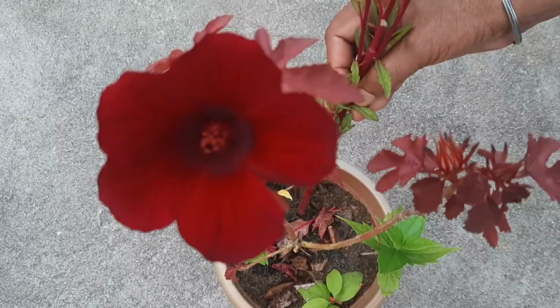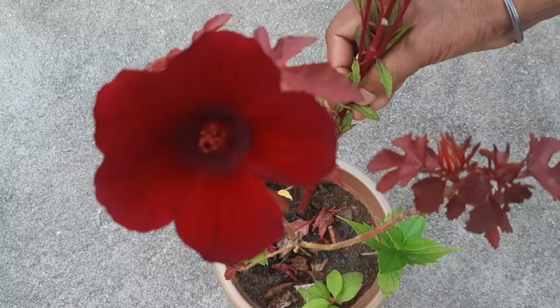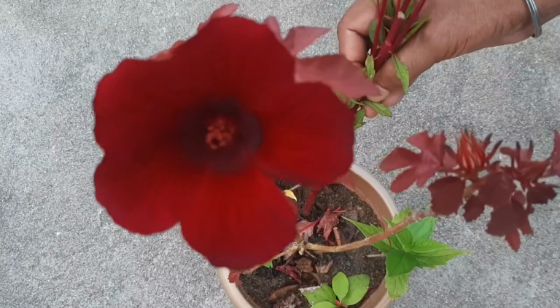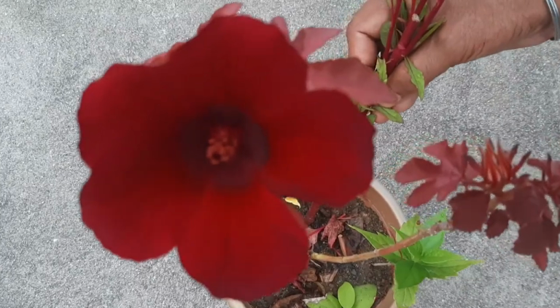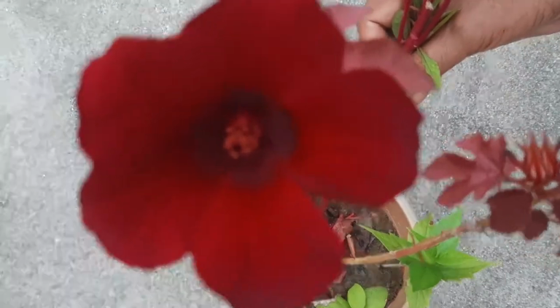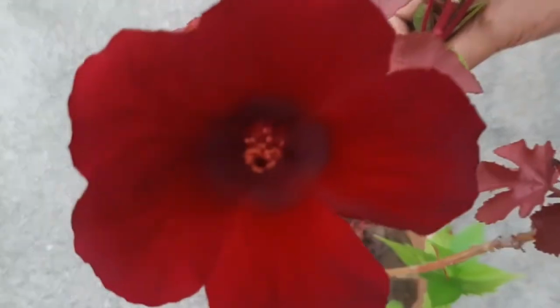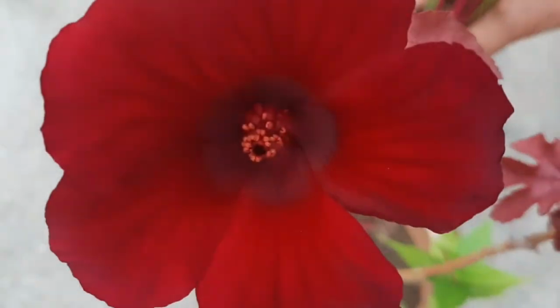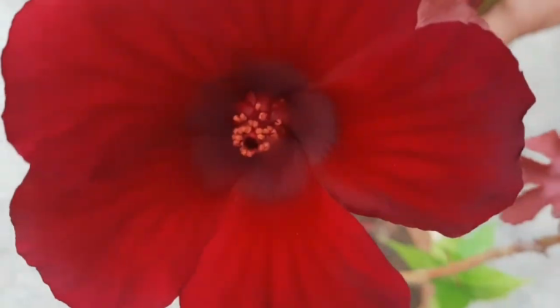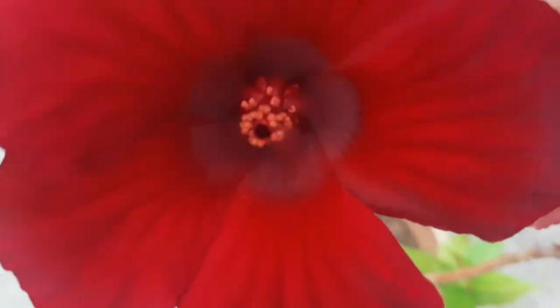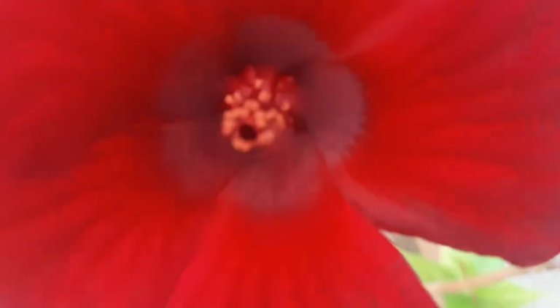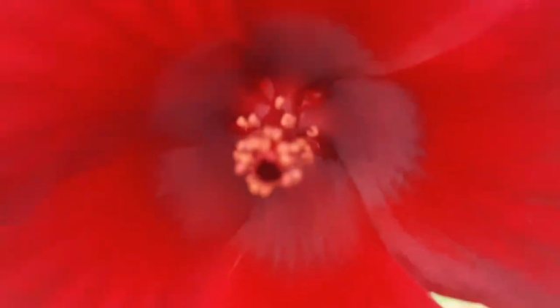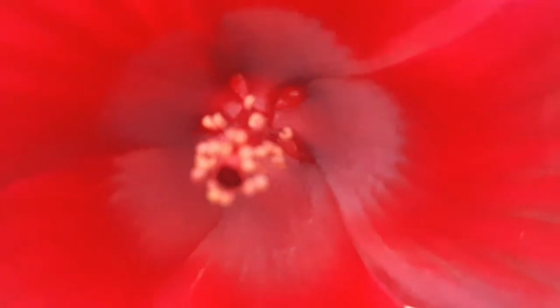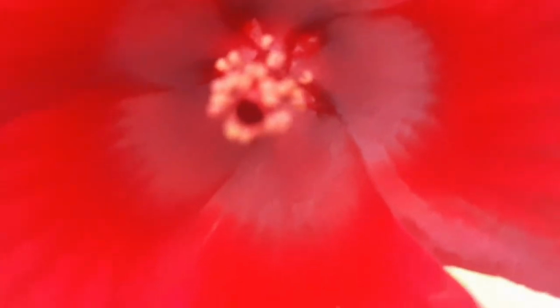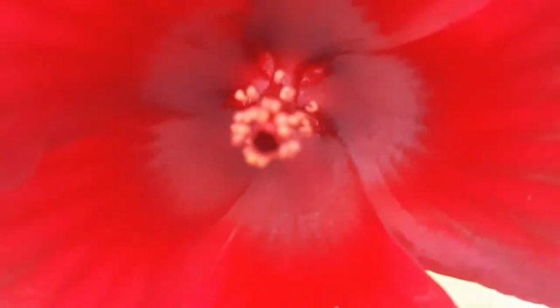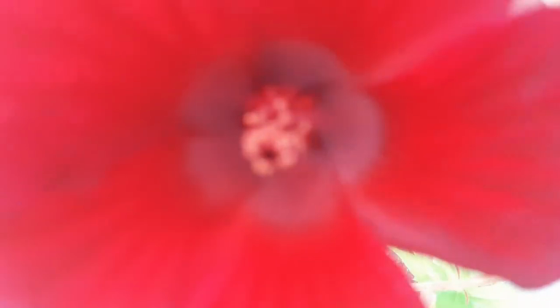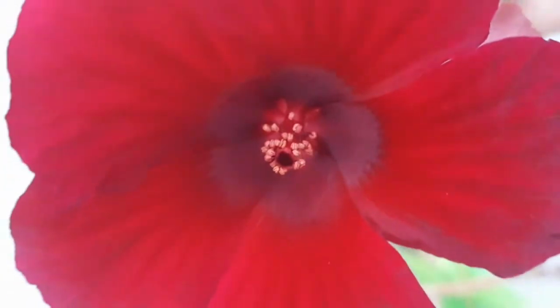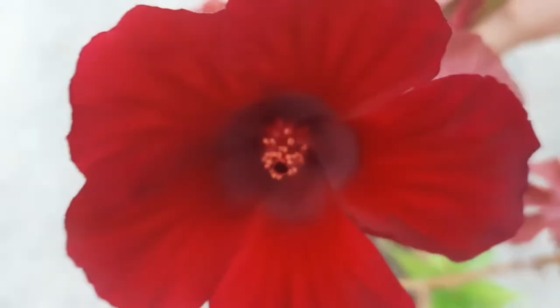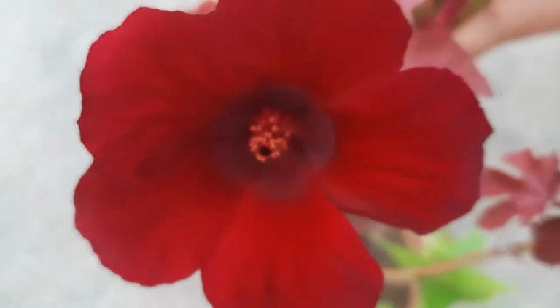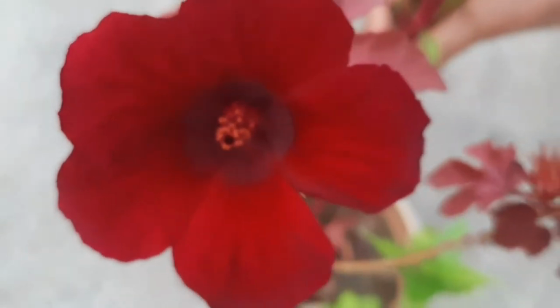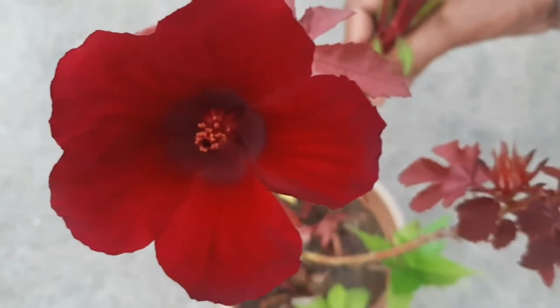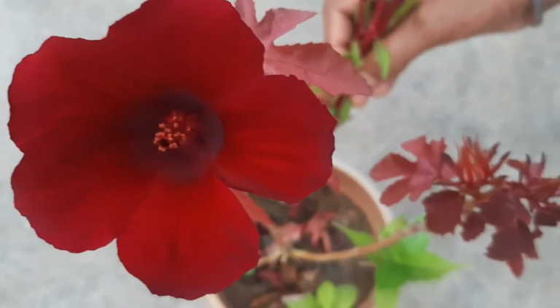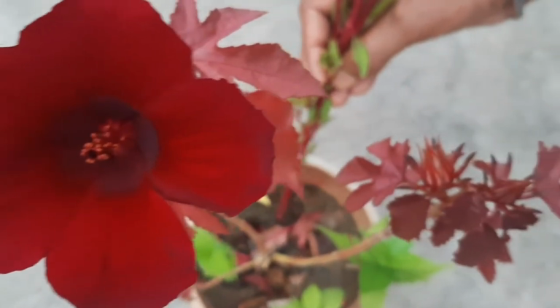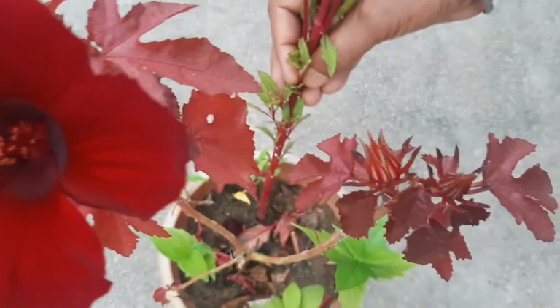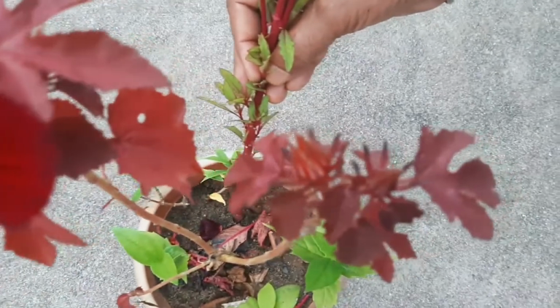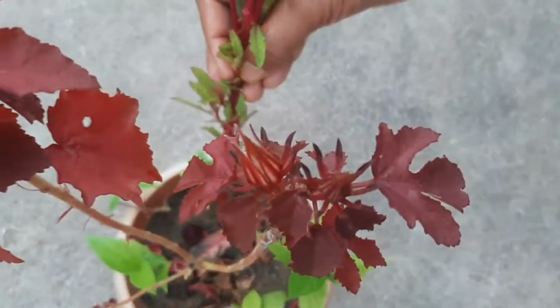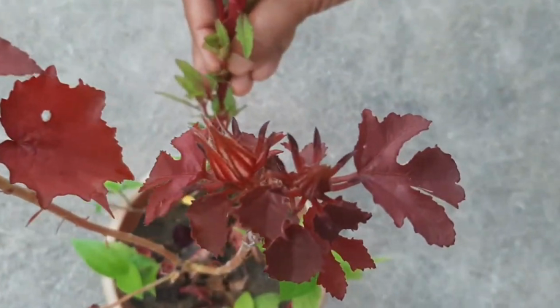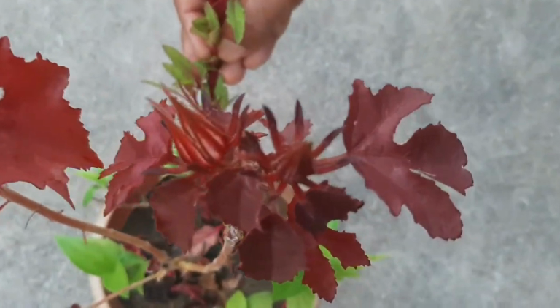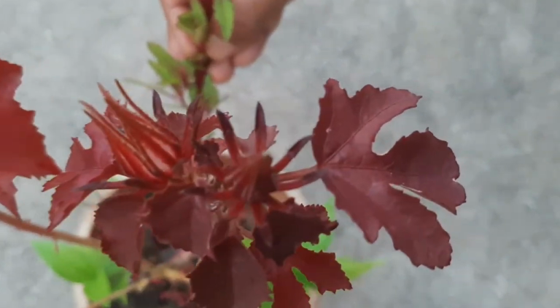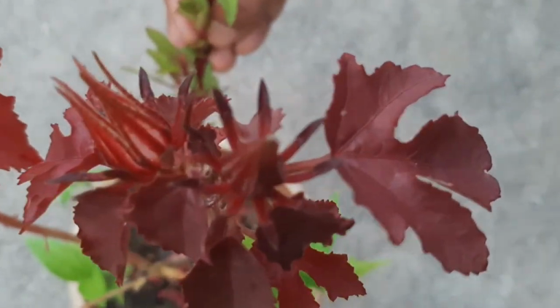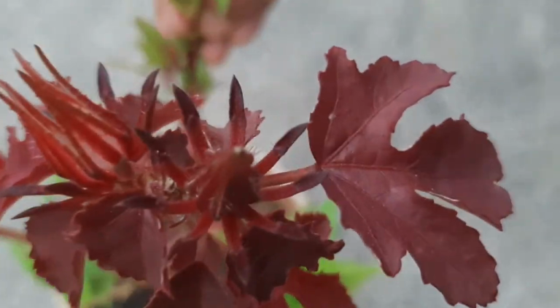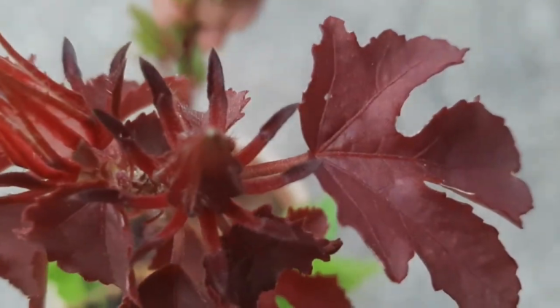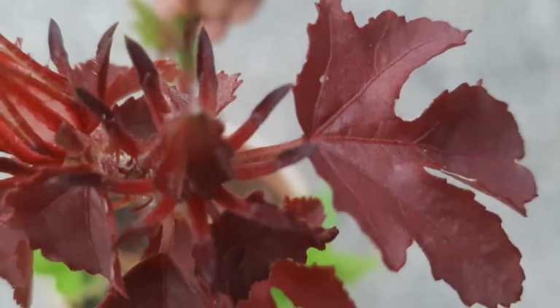Hey guys, welcome to you all to your favorite channel. What you are seeing now is a rare plant — it is not seen generally in everyone's garden. Even I saw this for the first time, so I thought let's make a video on this.